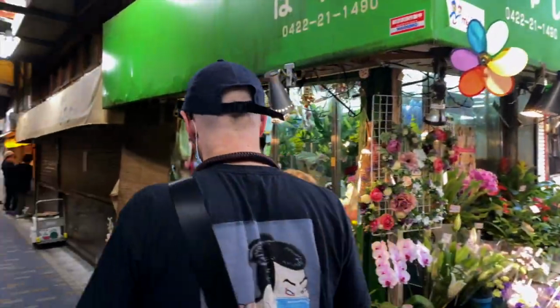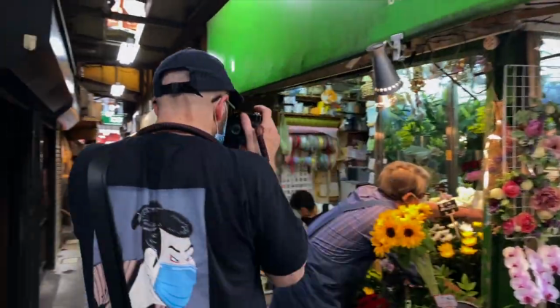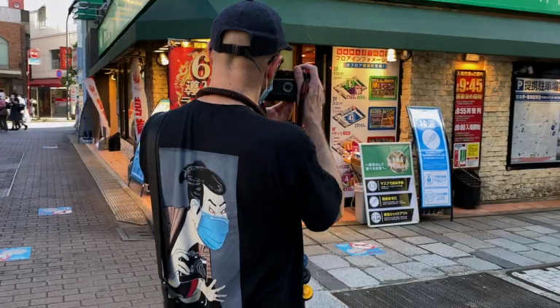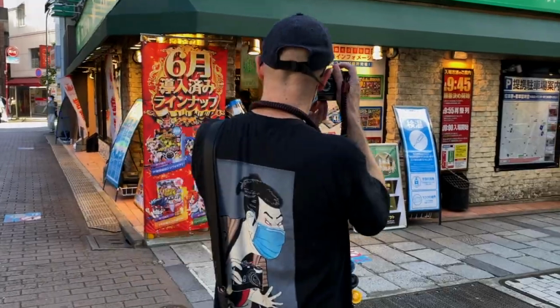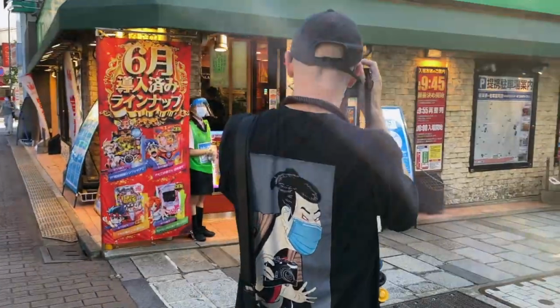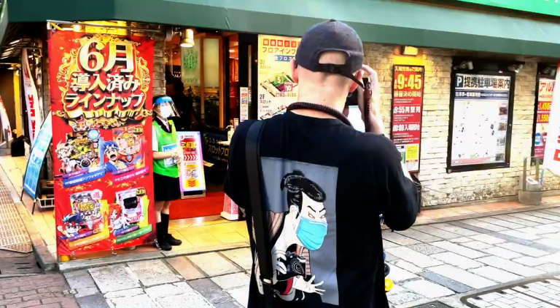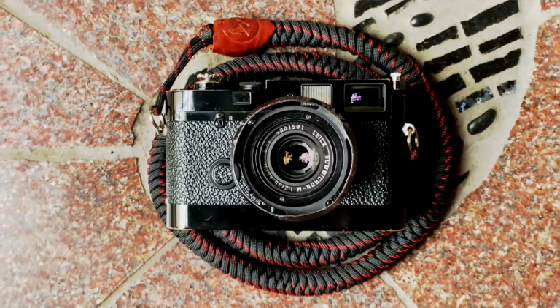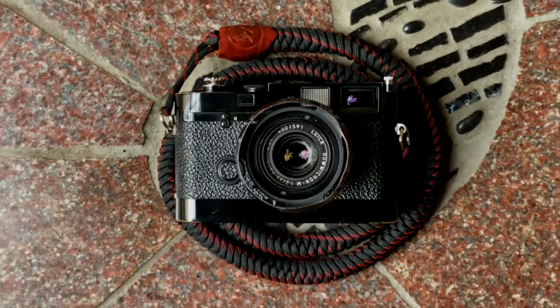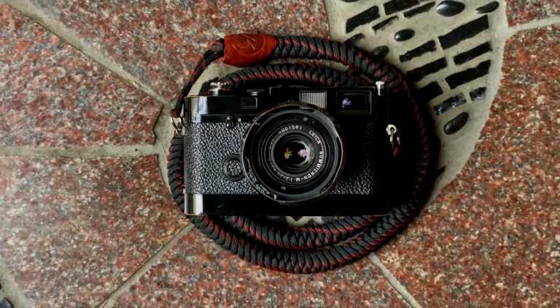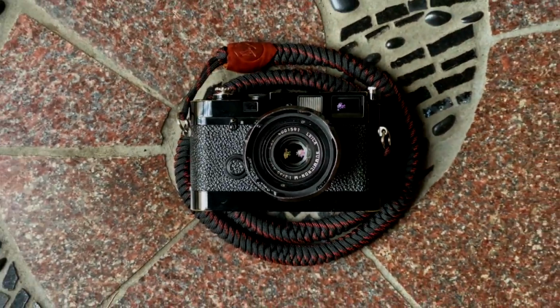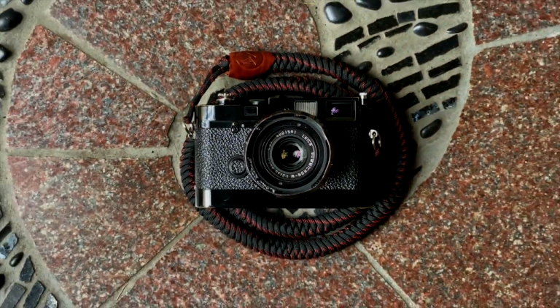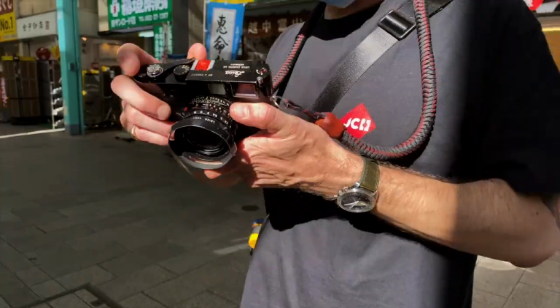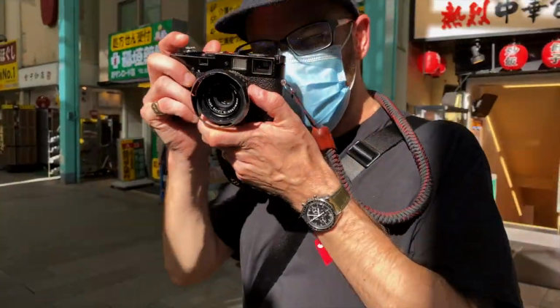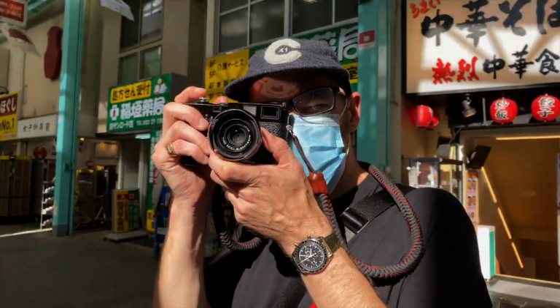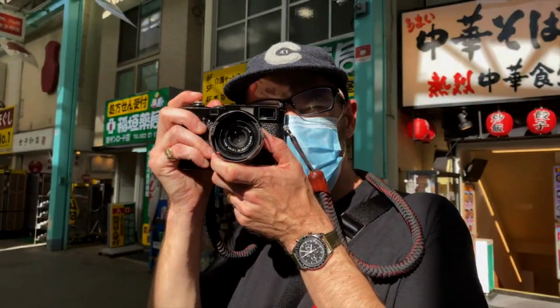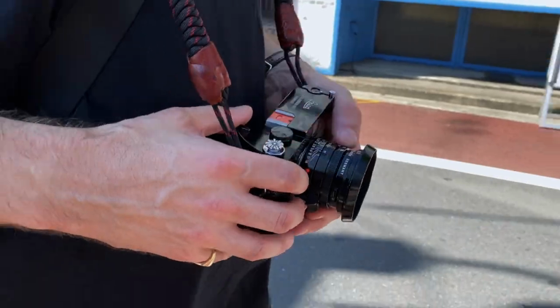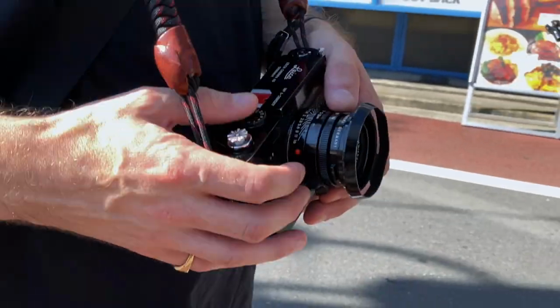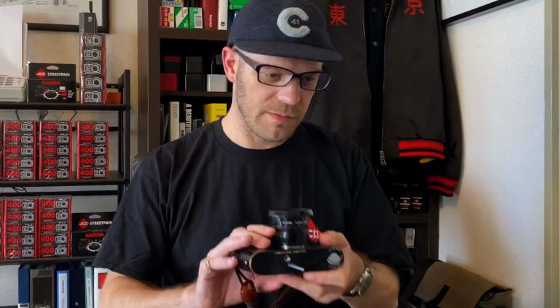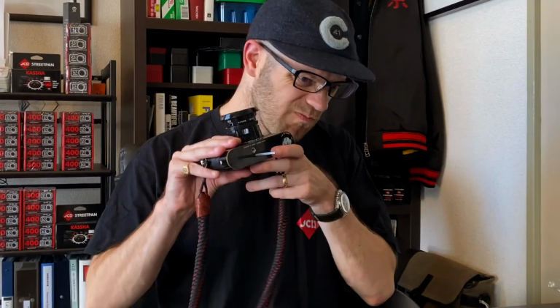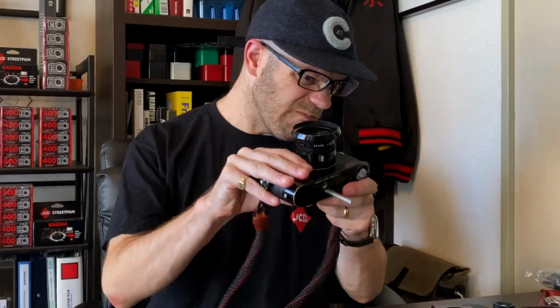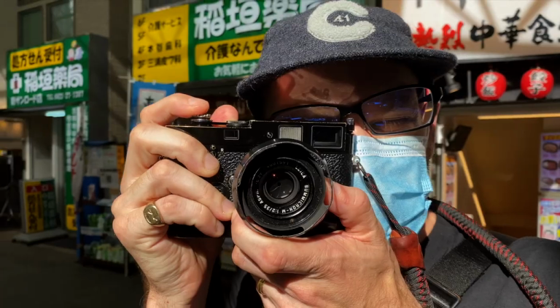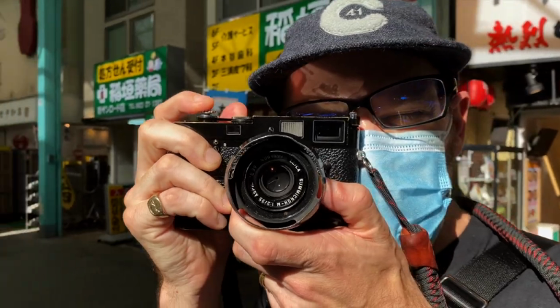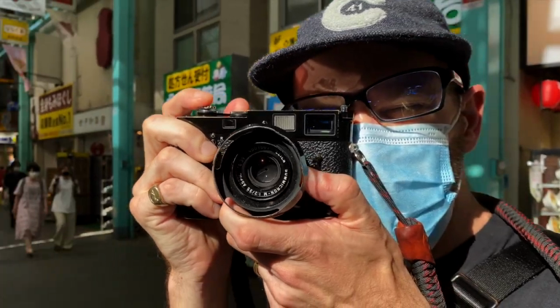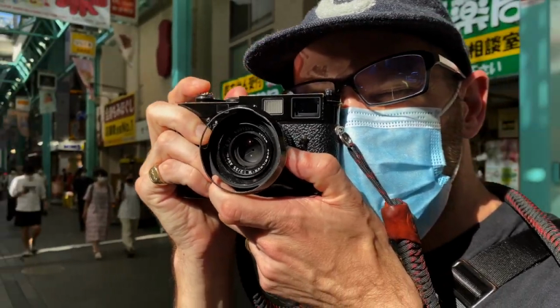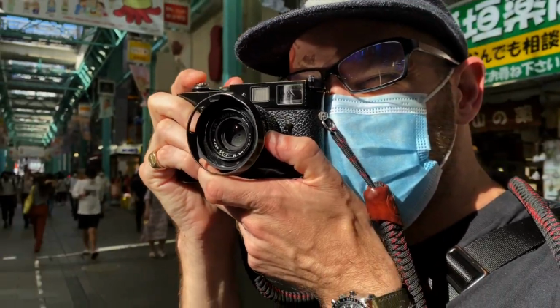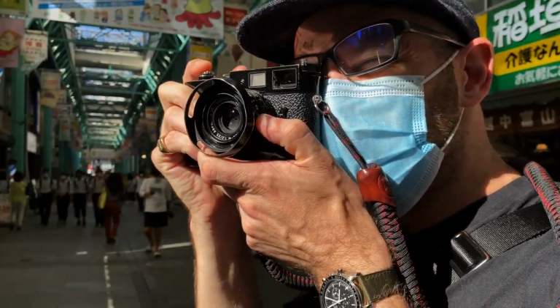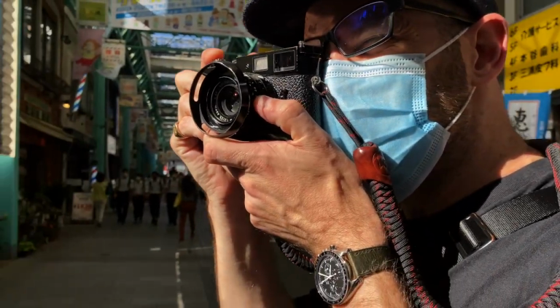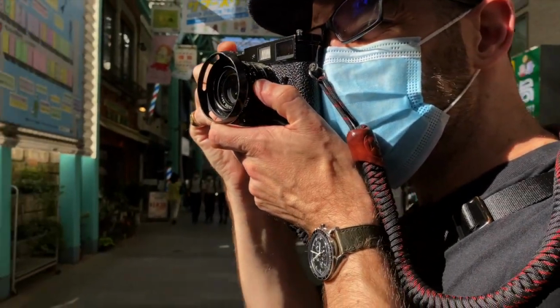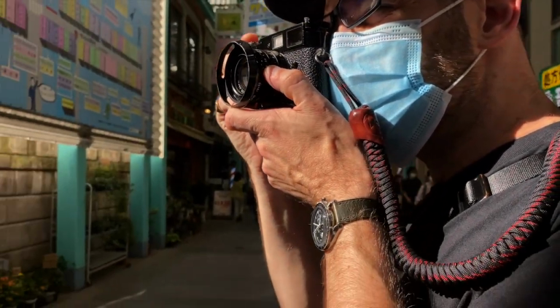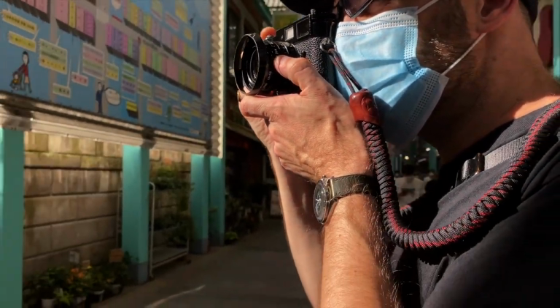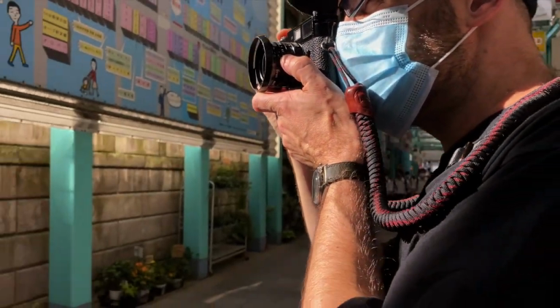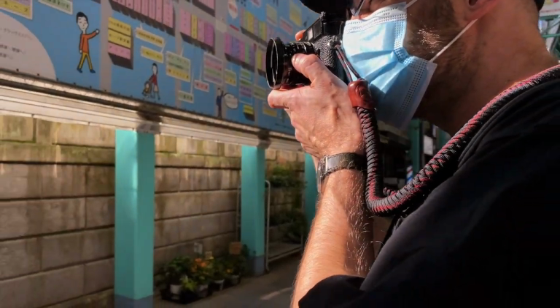Pros and cons. Pros: looks cool, perfectly suited to my shooting requirements, thick, doubles as a weapon. Cons: expensive, heavy as anything, people mark you as a Leica wanker.